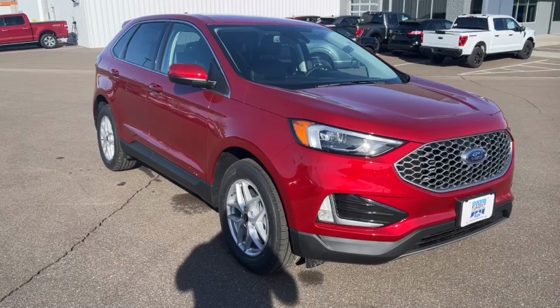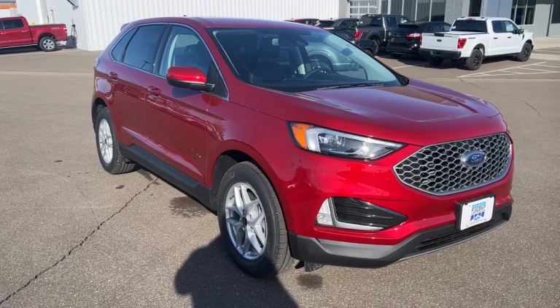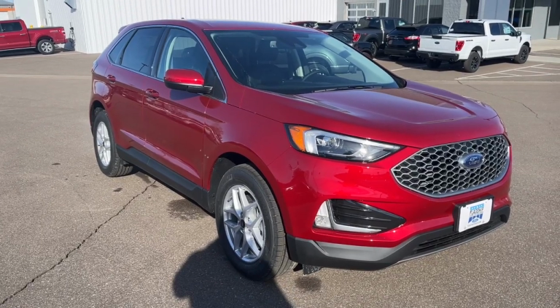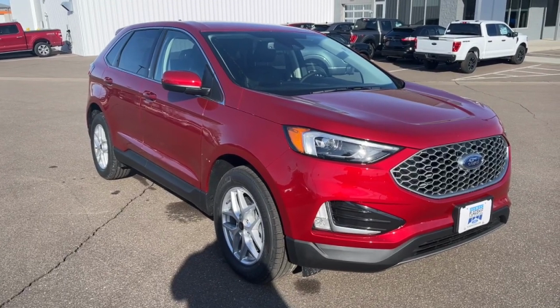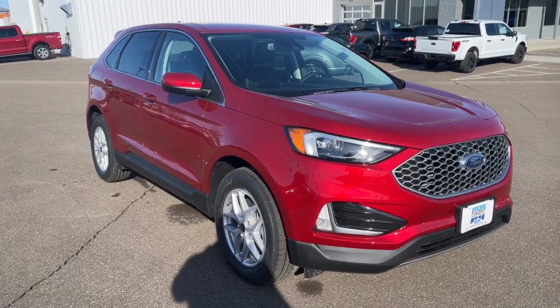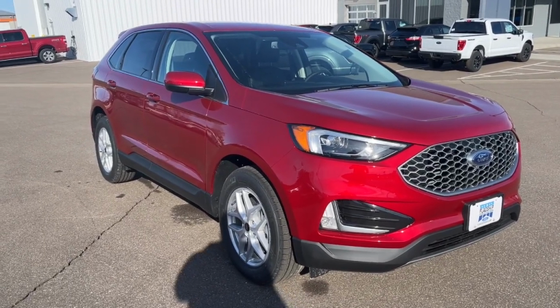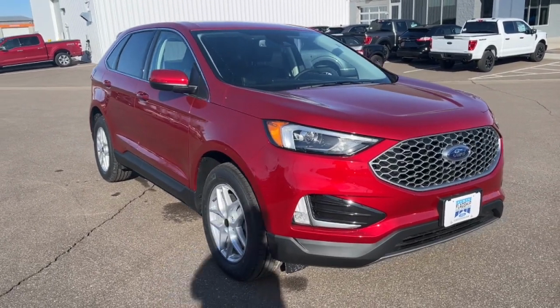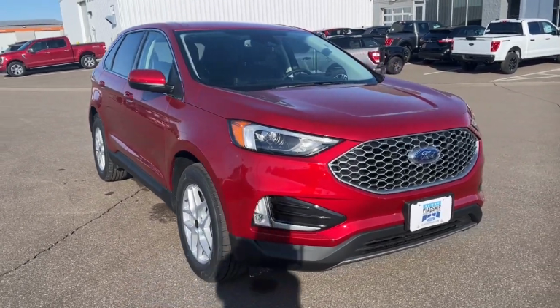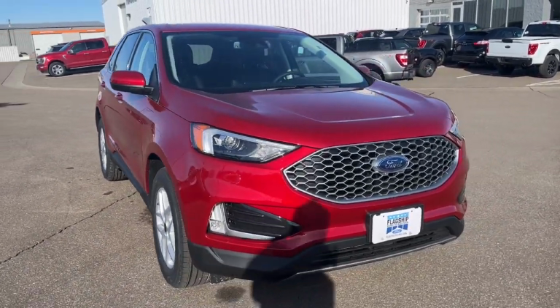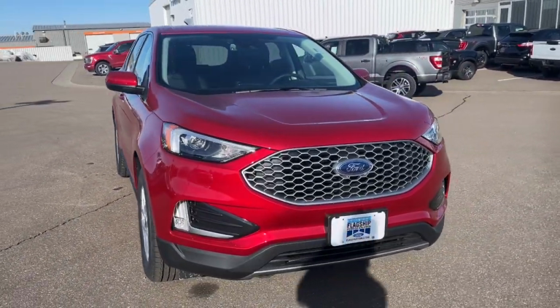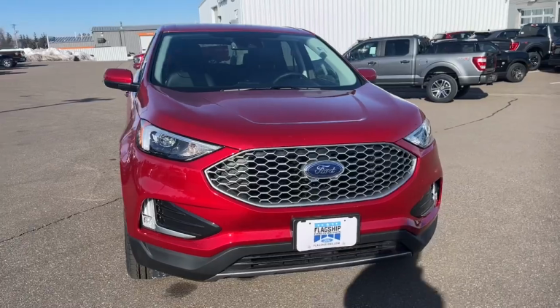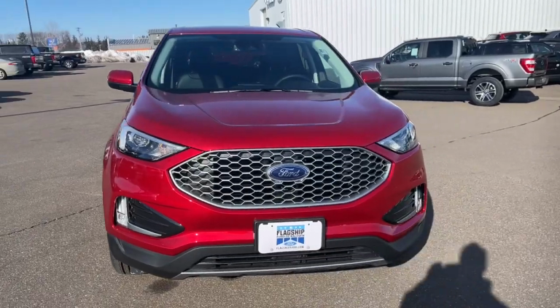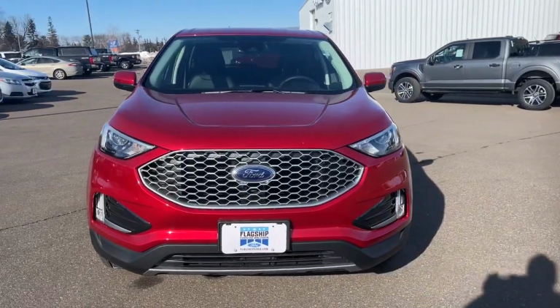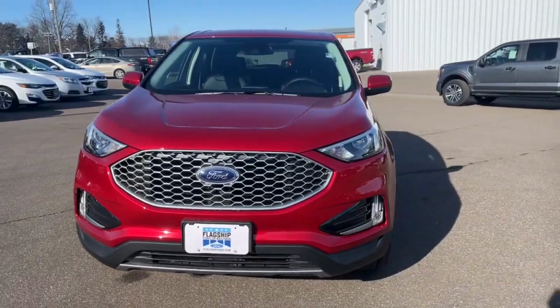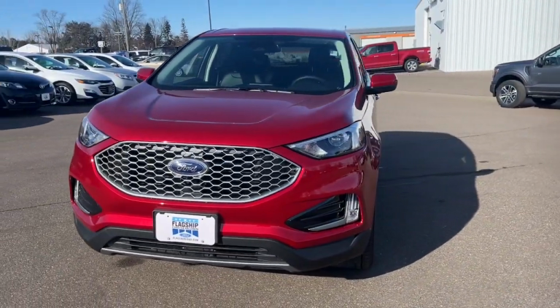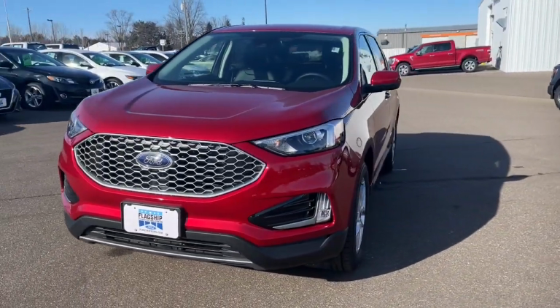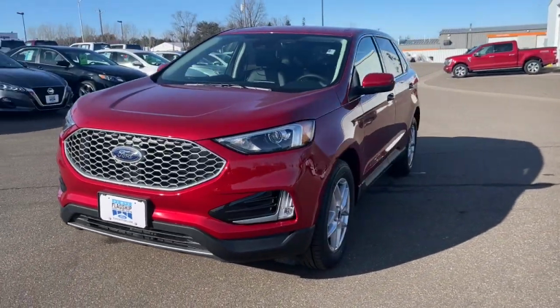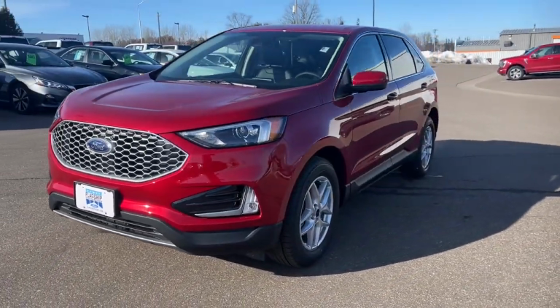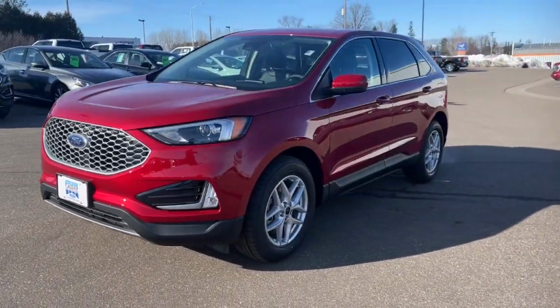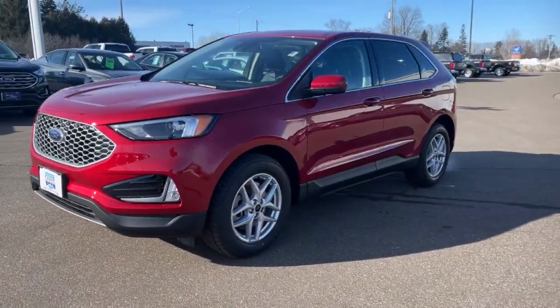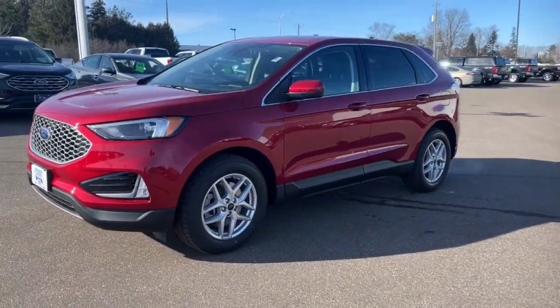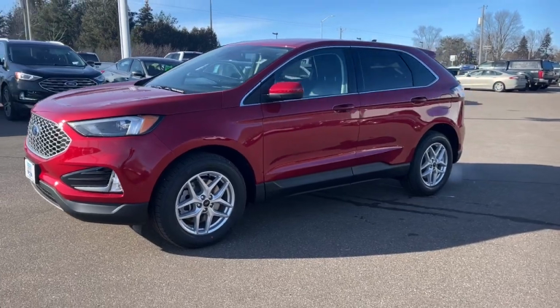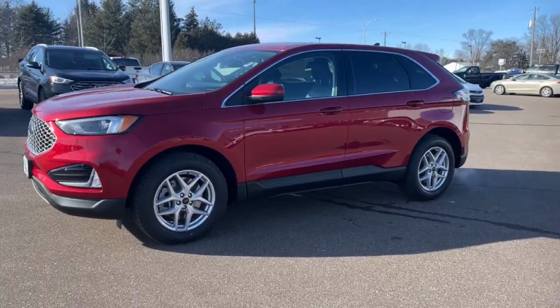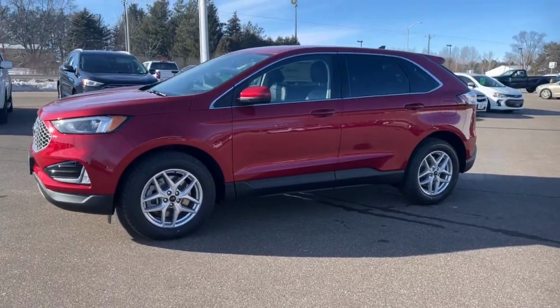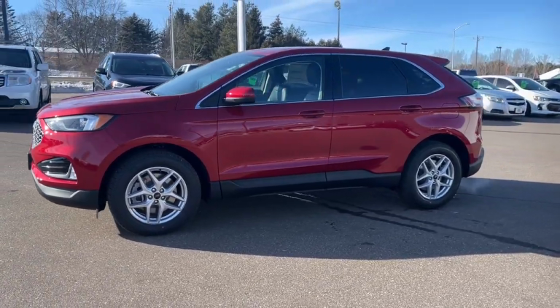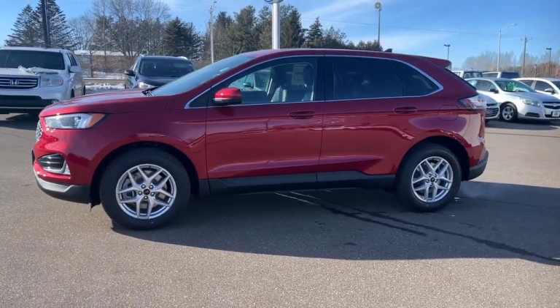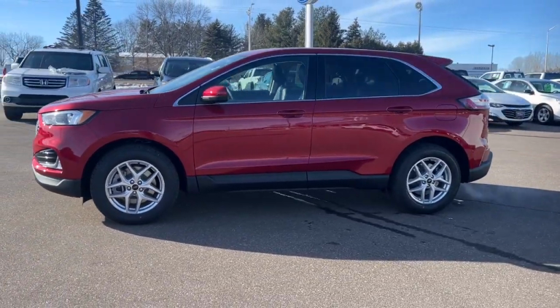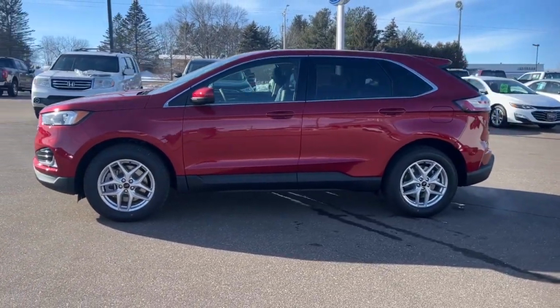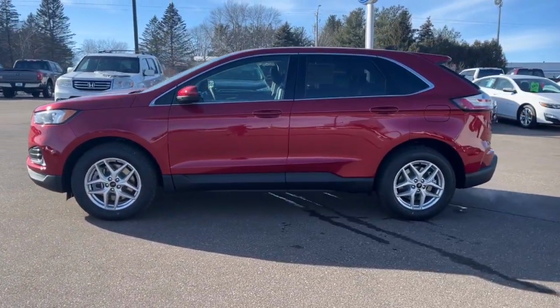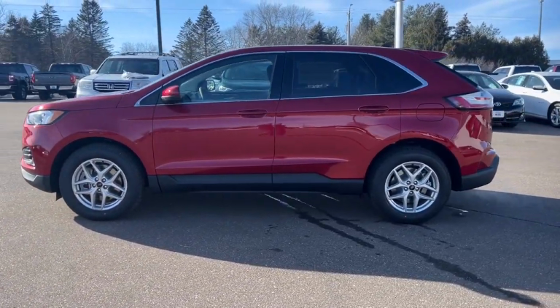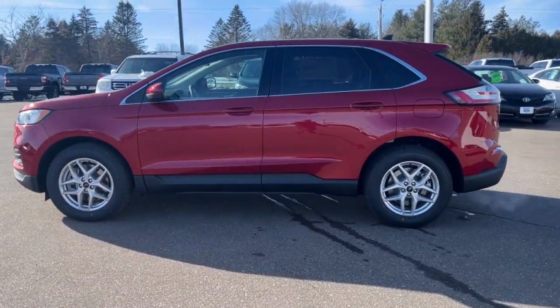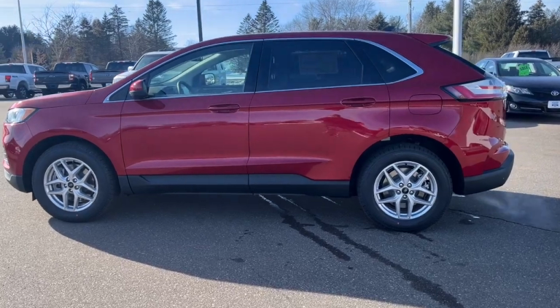Get into a car with value. 2023 Ford Edge. Get into a midsize crossover that knows how to make your life easier. This sleek Edge is loaded with powerful performance, smart tech, and features that optimize comfort and convenience.